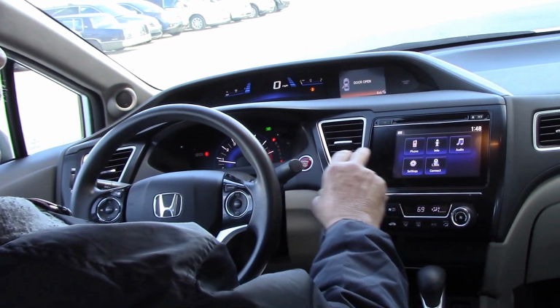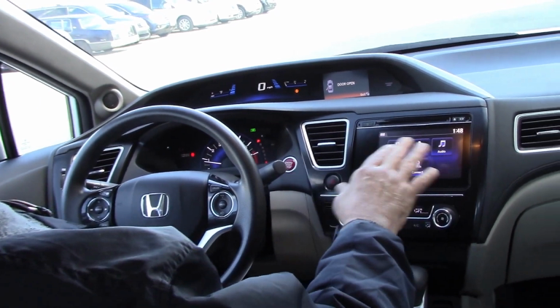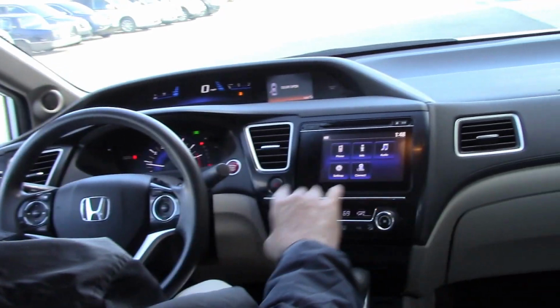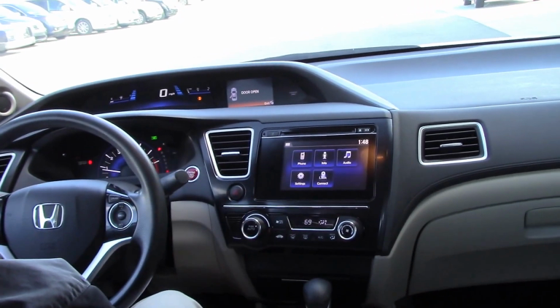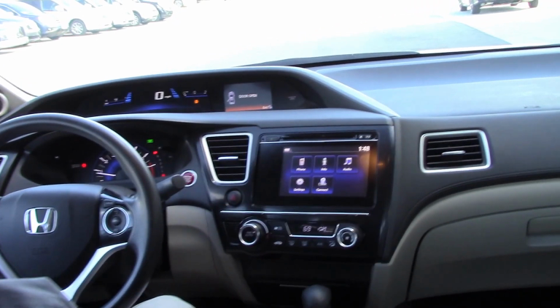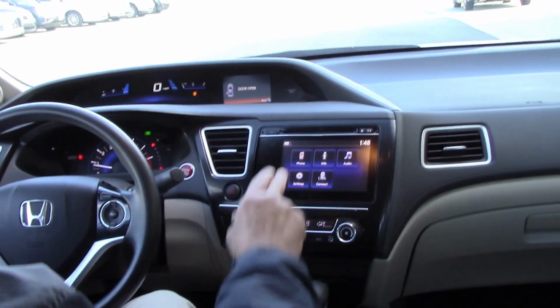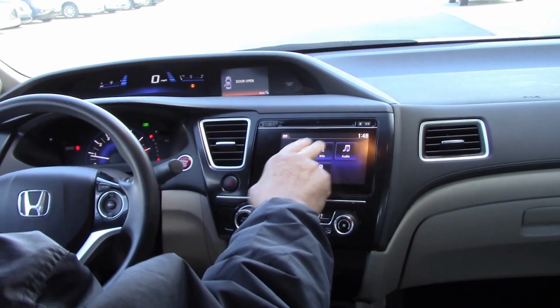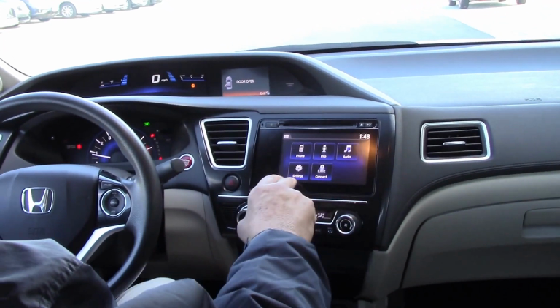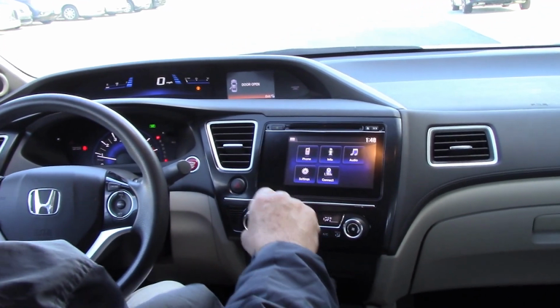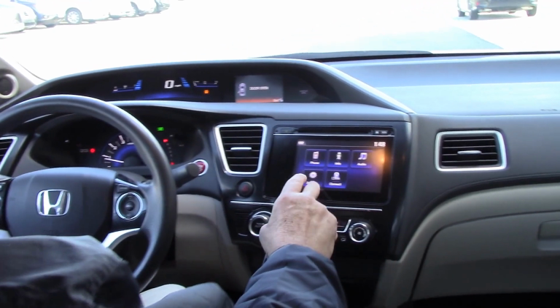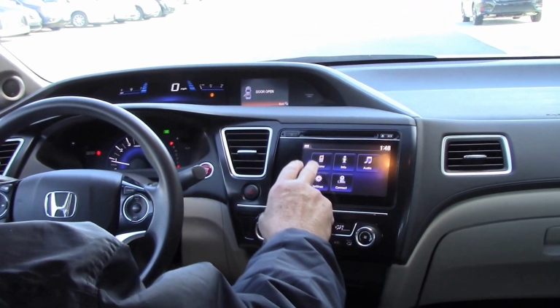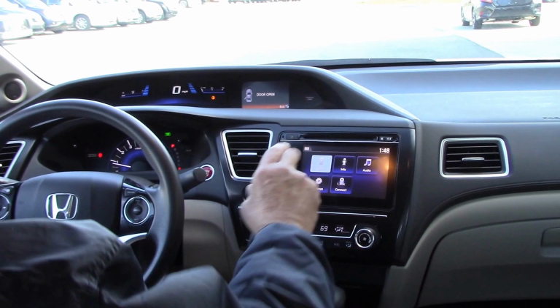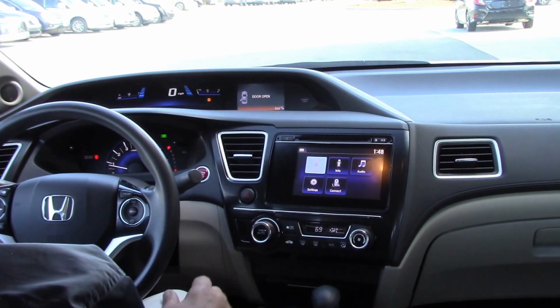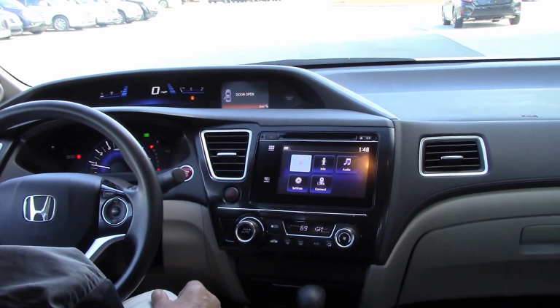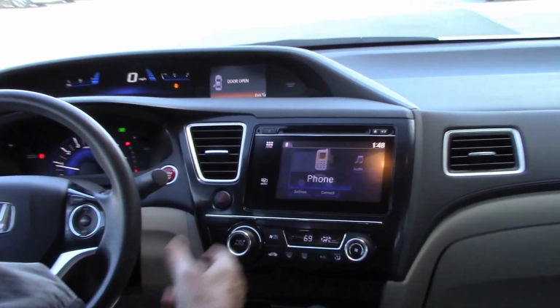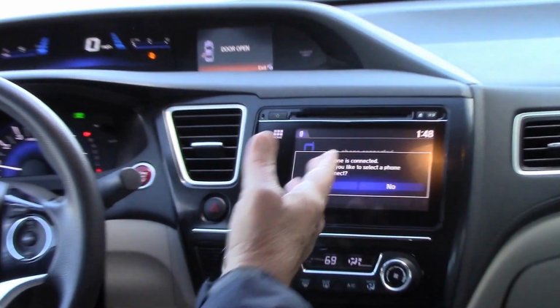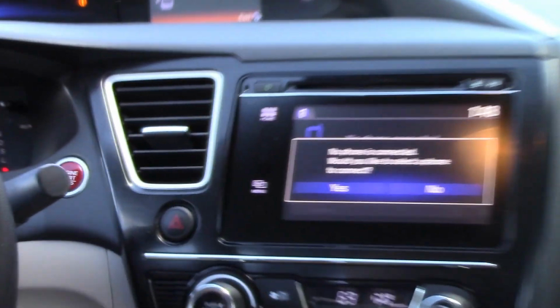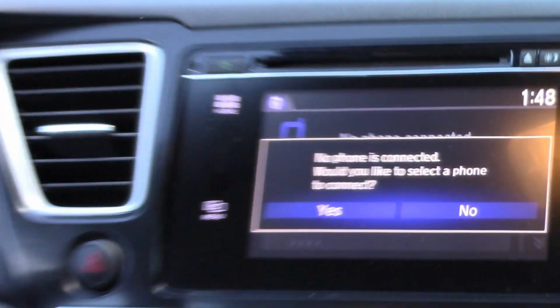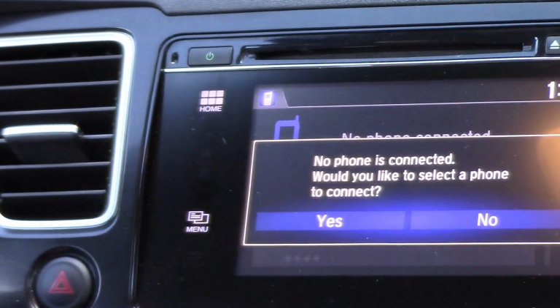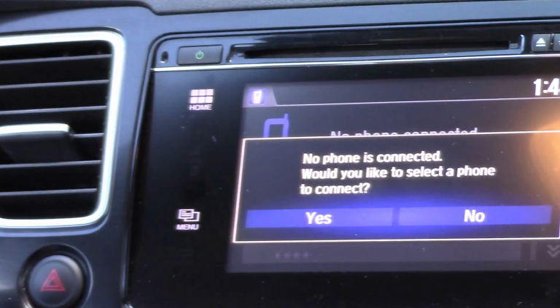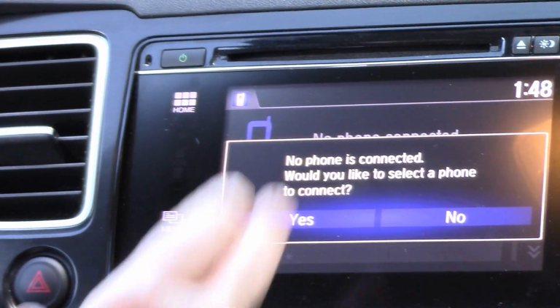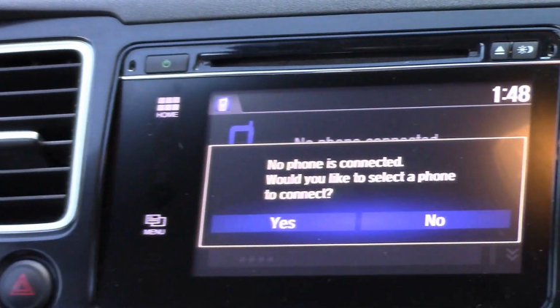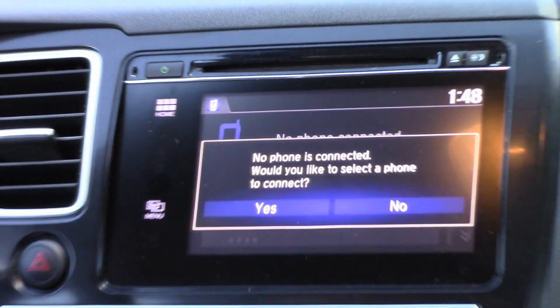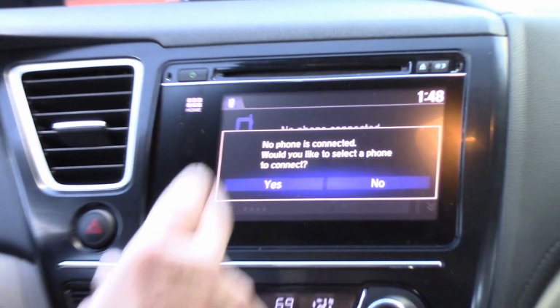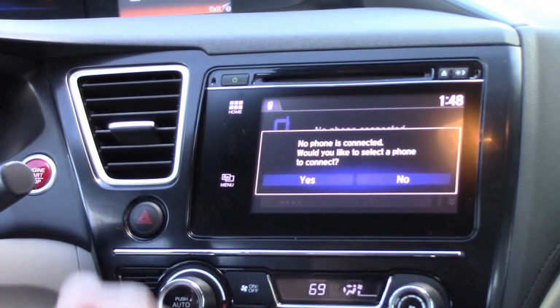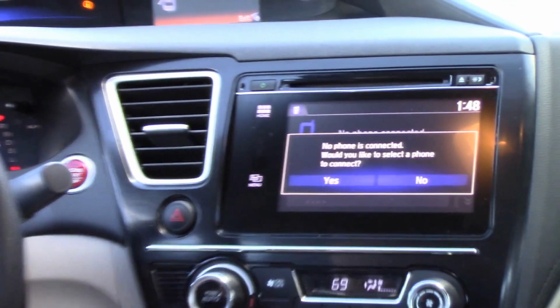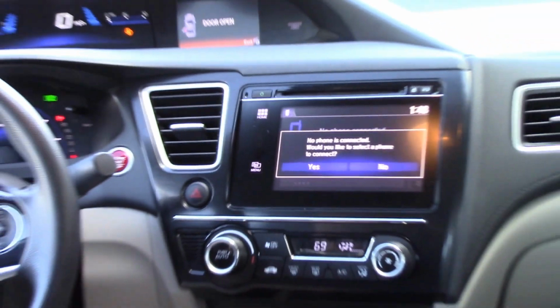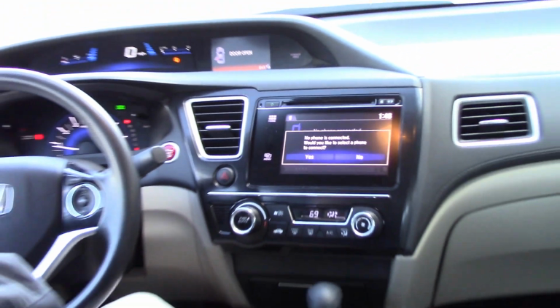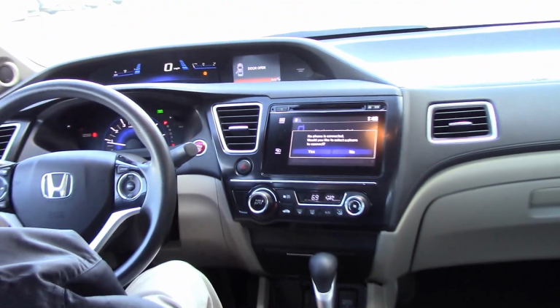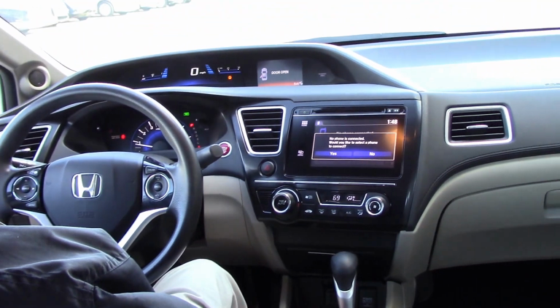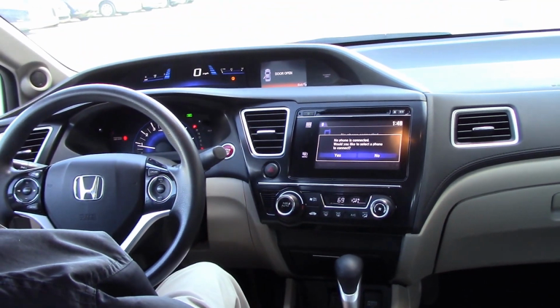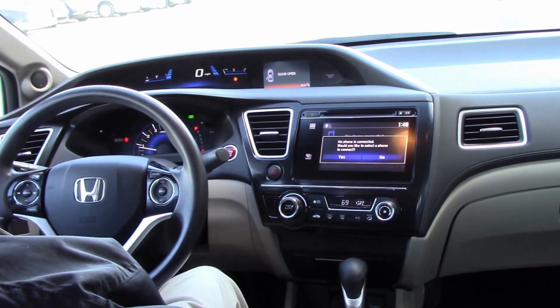The screen is set up like a smartphone. You have your different apps up here. Or you can go to your phone — like if you want to turn your Bluetooth on, all you'd have to do is hit yes and power up your cell phone.